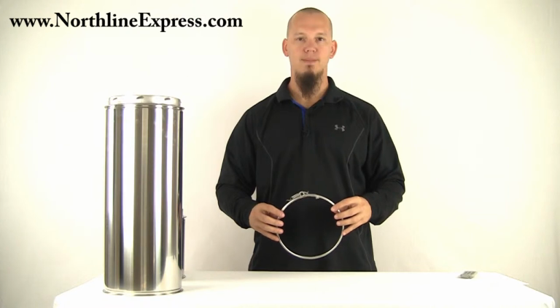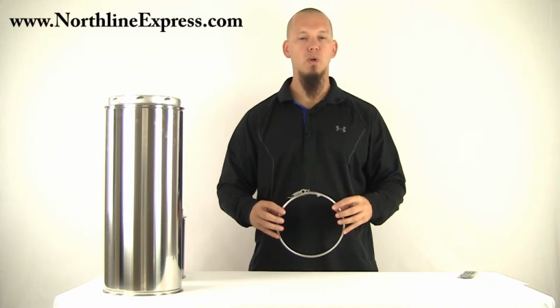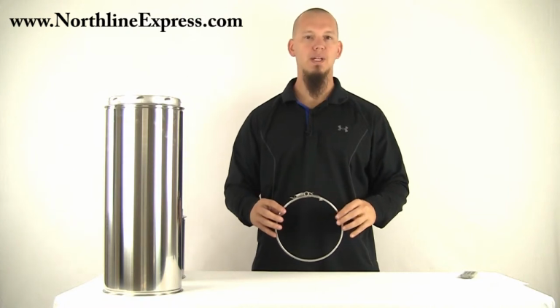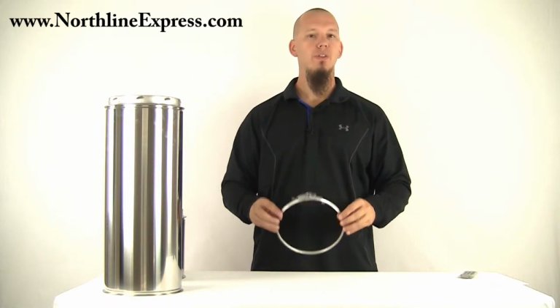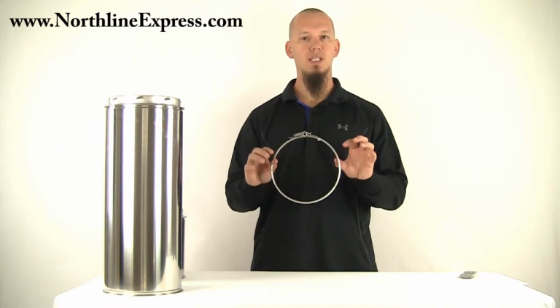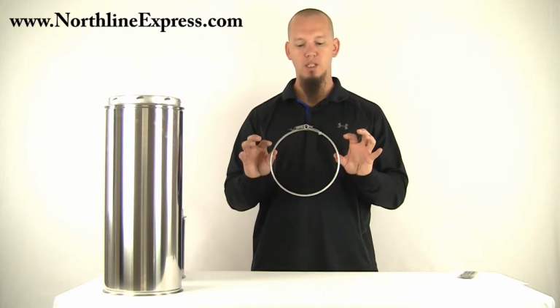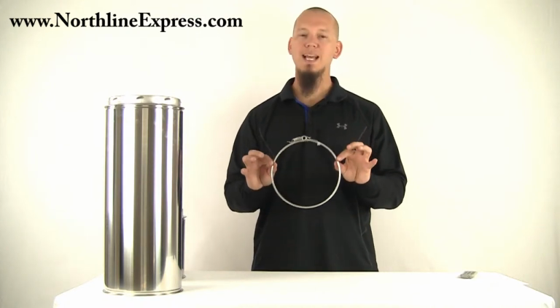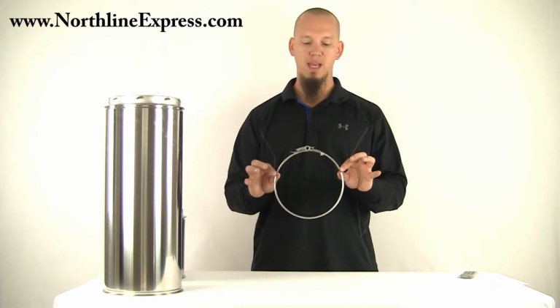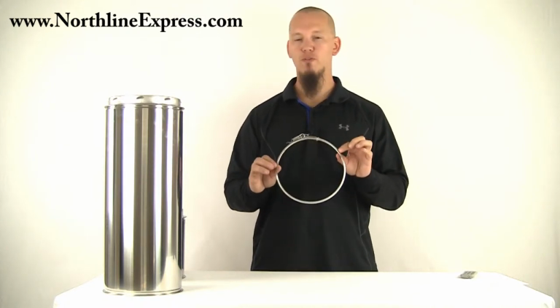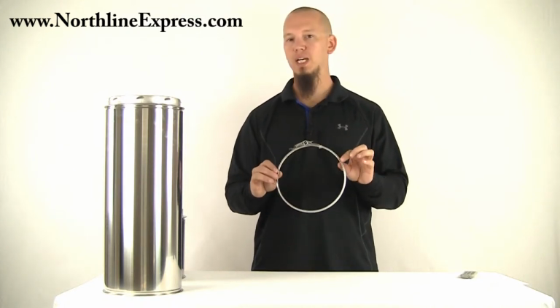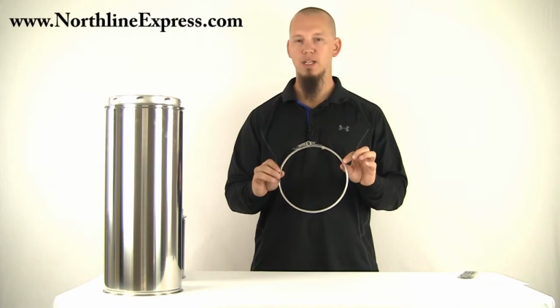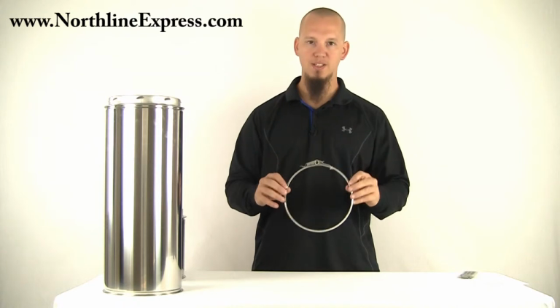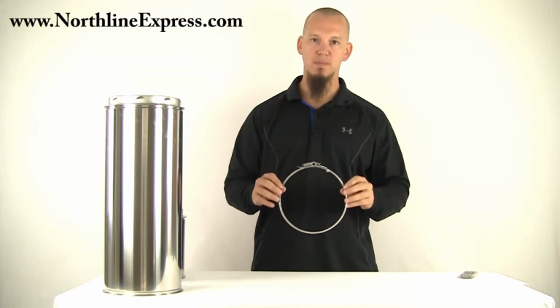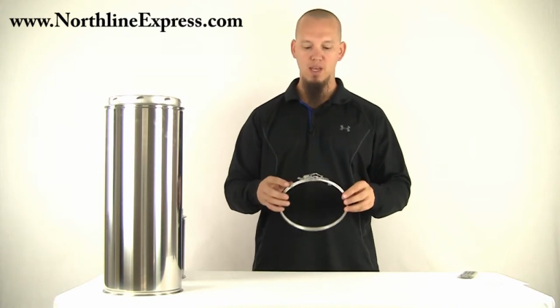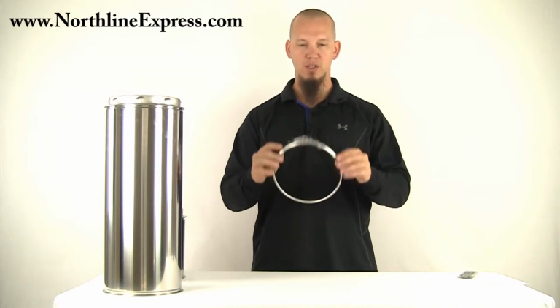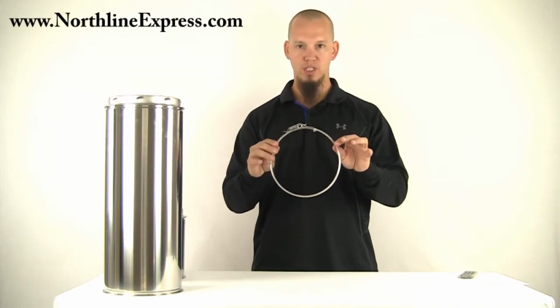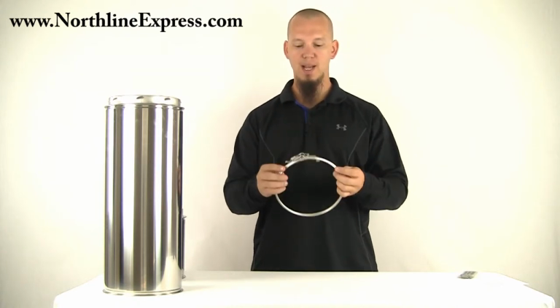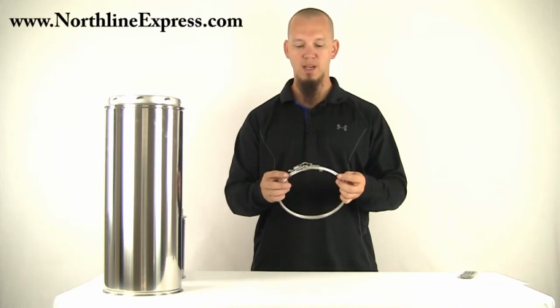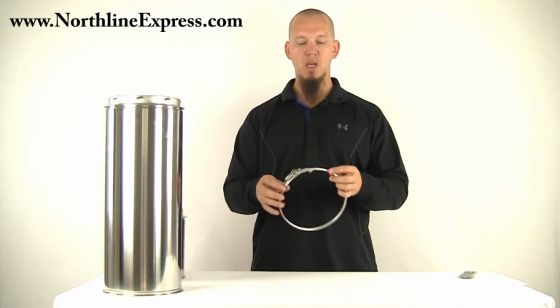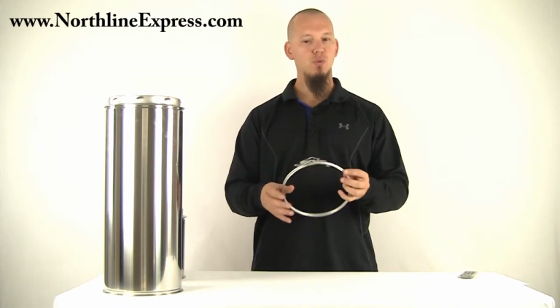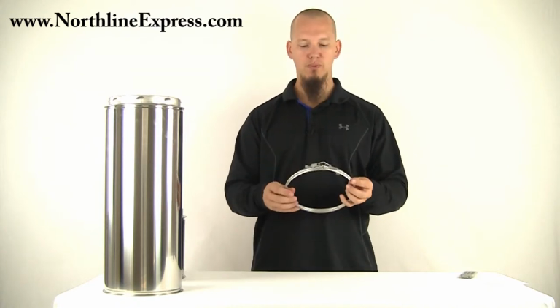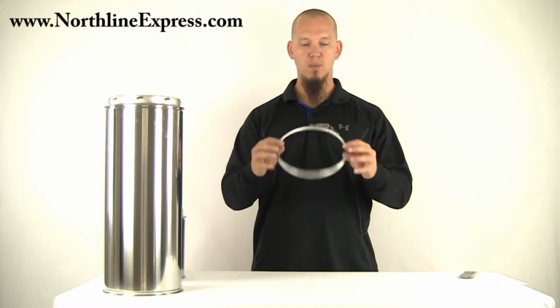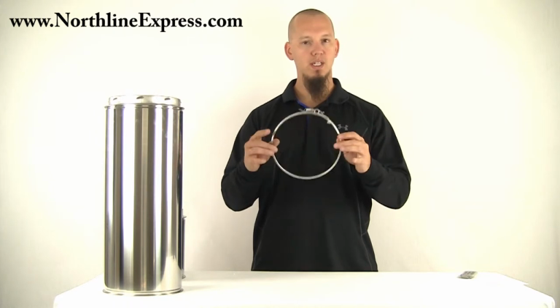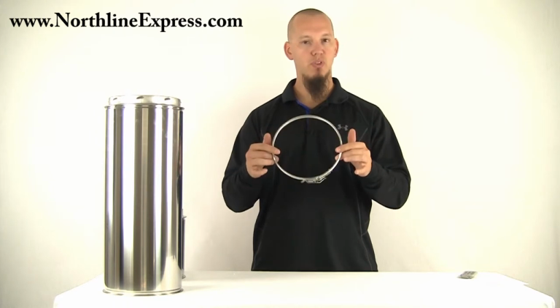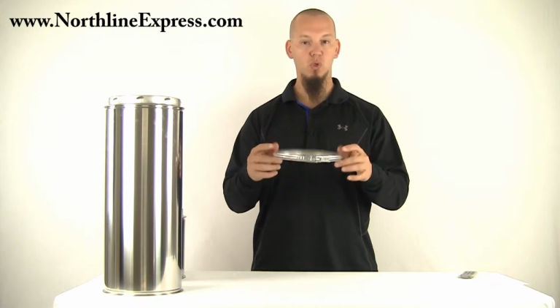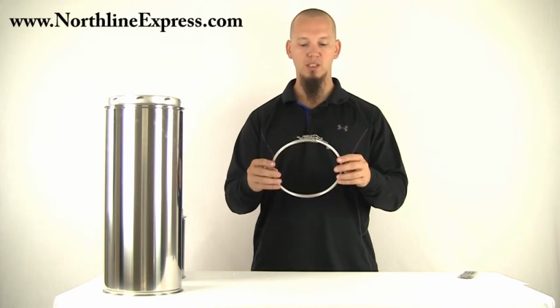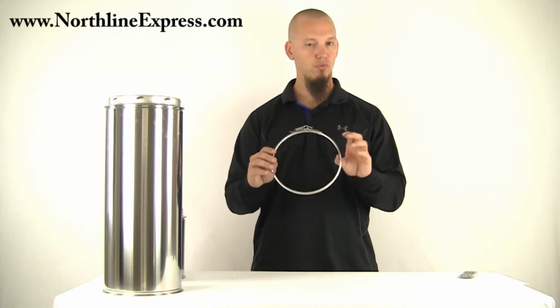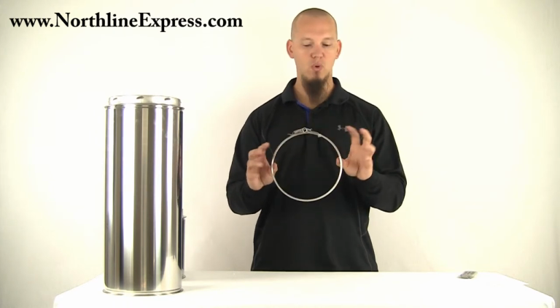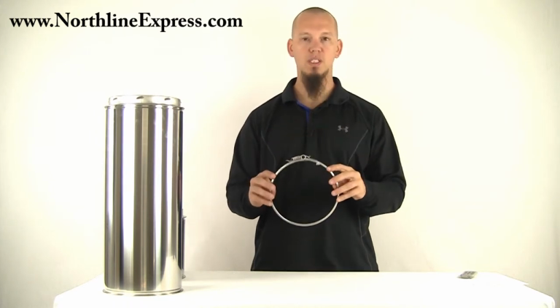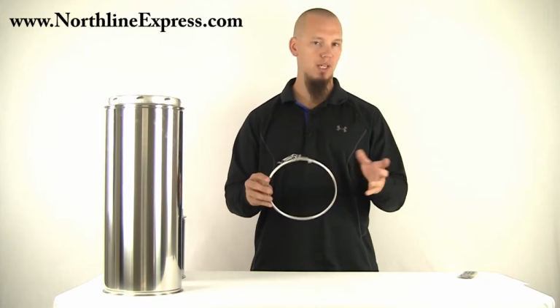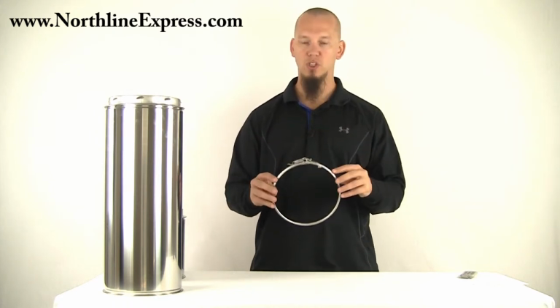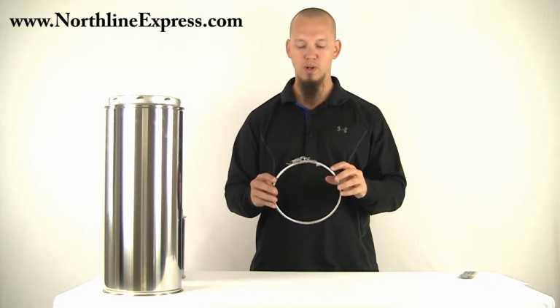Hi, I'm Joe Cochran and this is the locking band for Shasta Vent Class A chimney. This is the 6-inch locking band and I just want to show you a few things. It is made of 304 stainless steel so it's very high quality material — it's not going to rust or corrode on you.